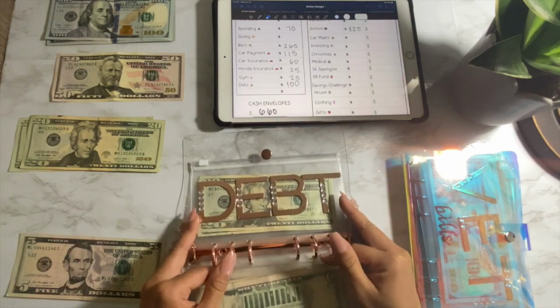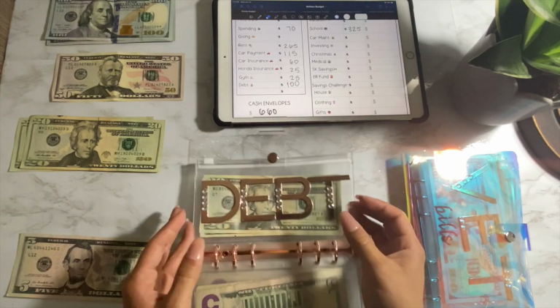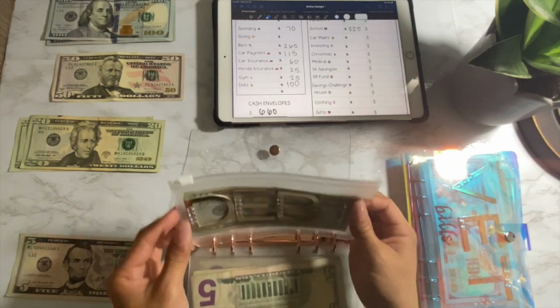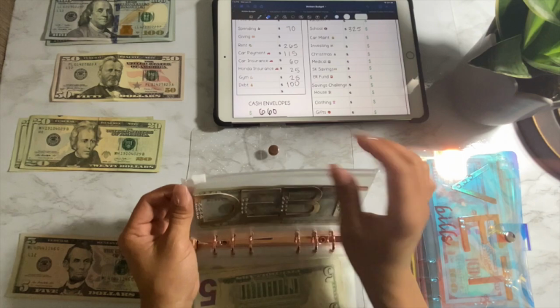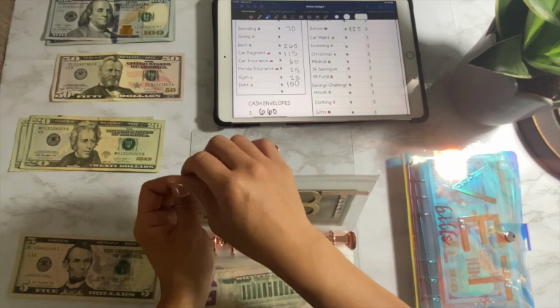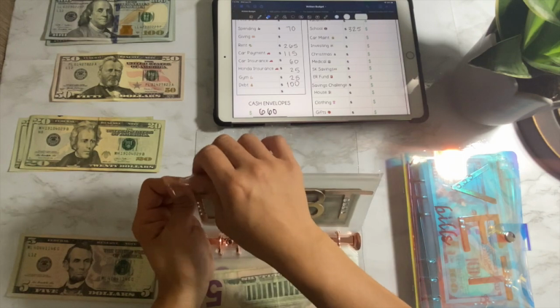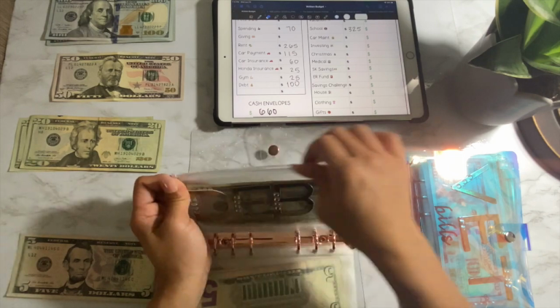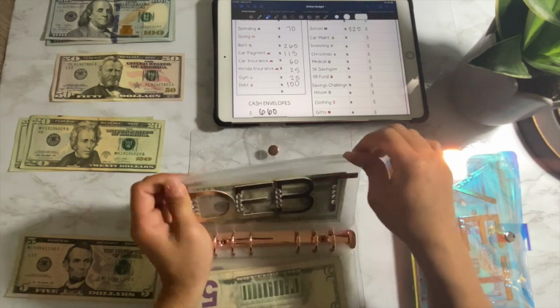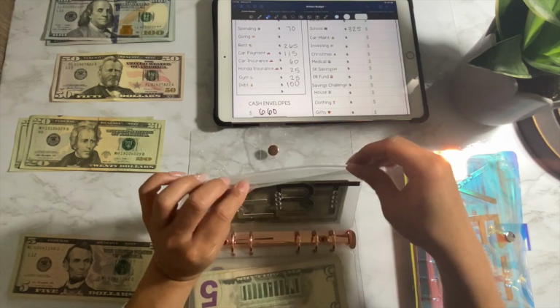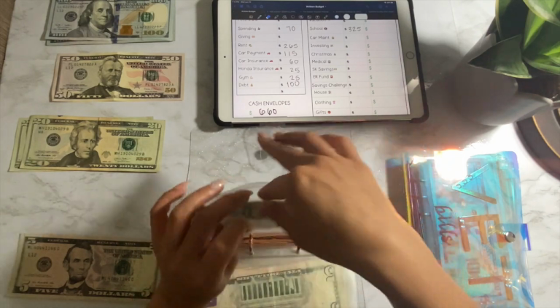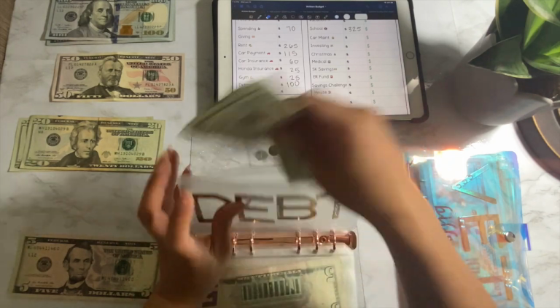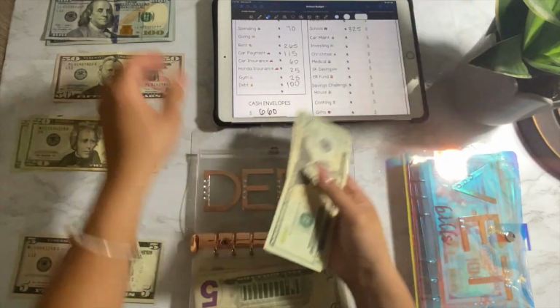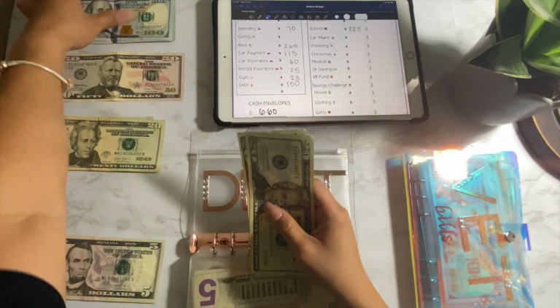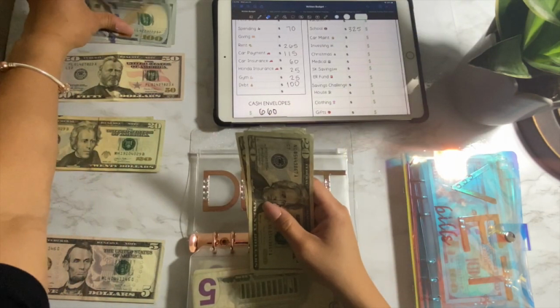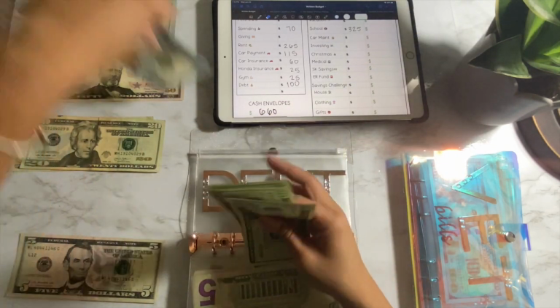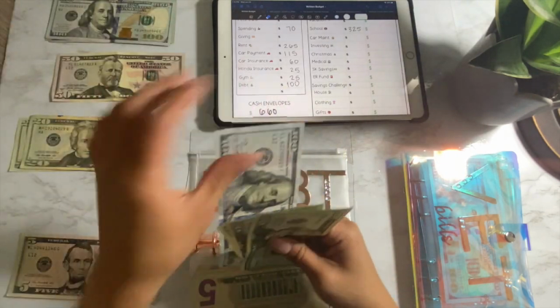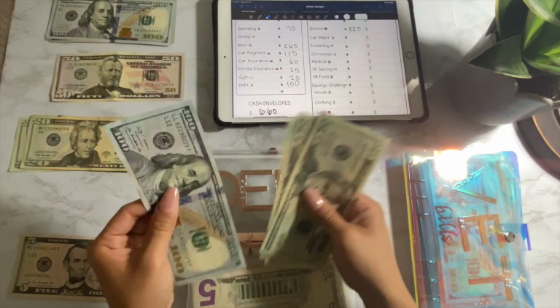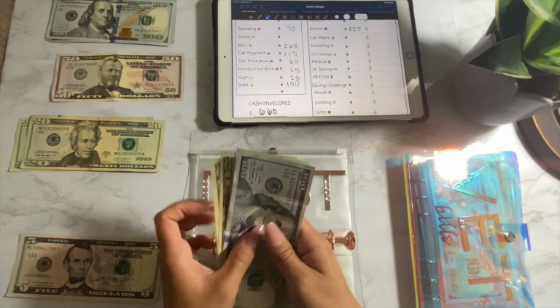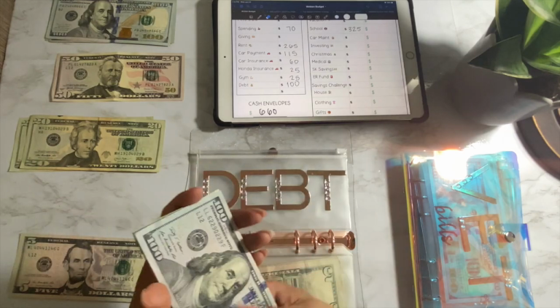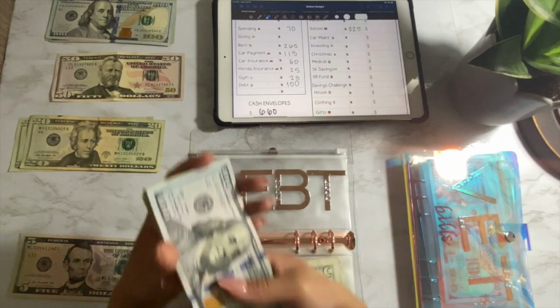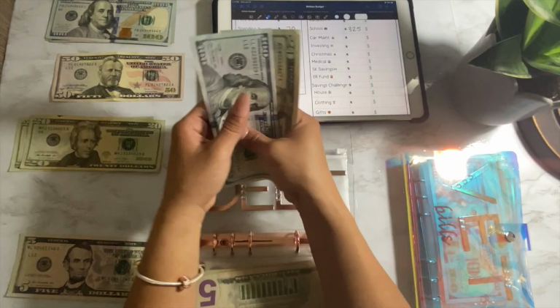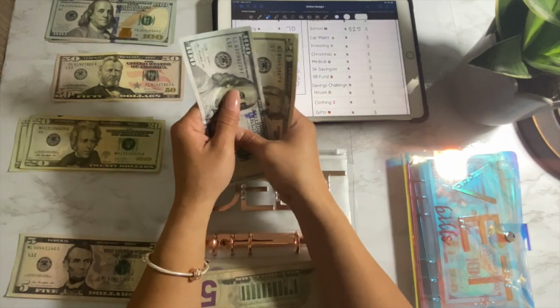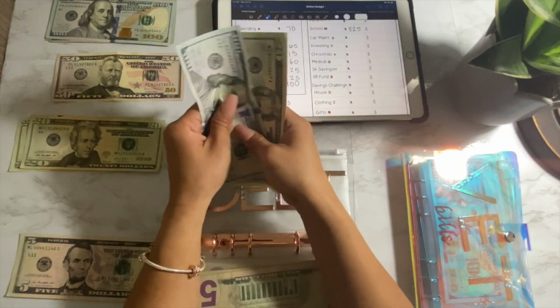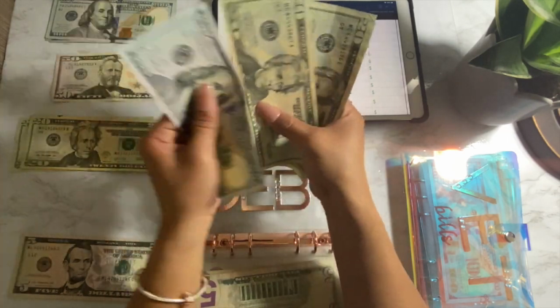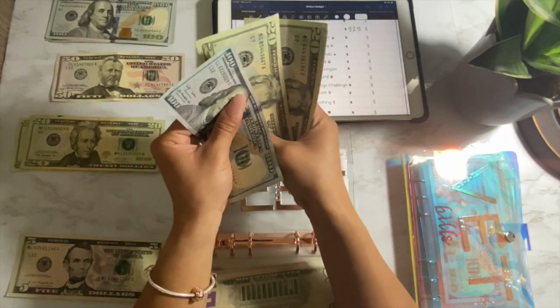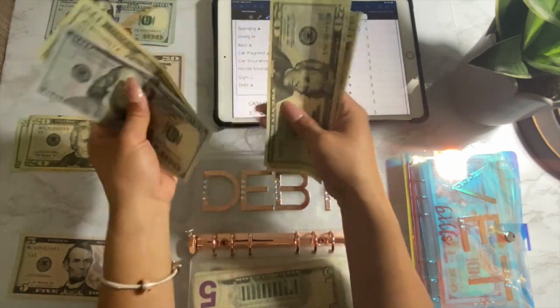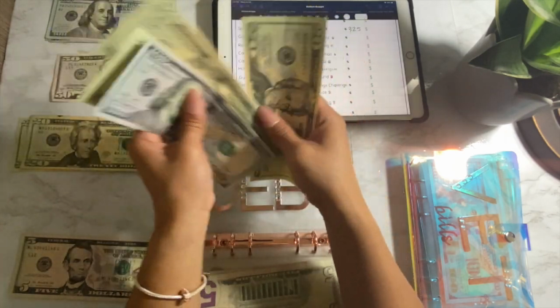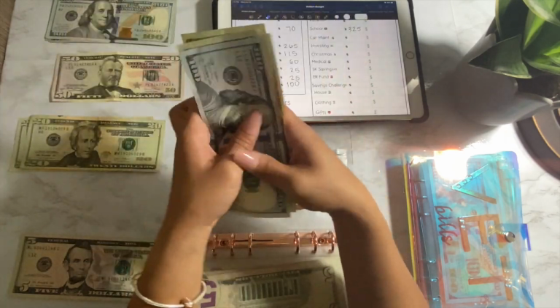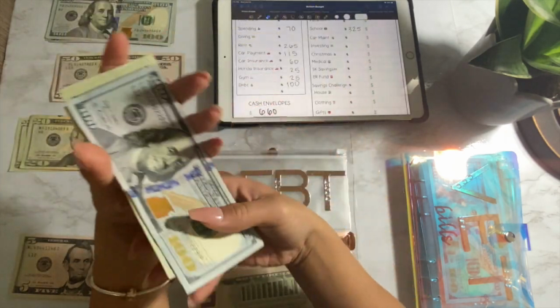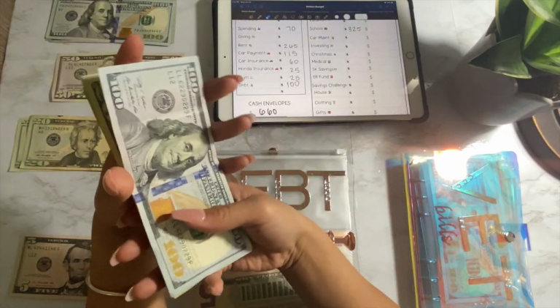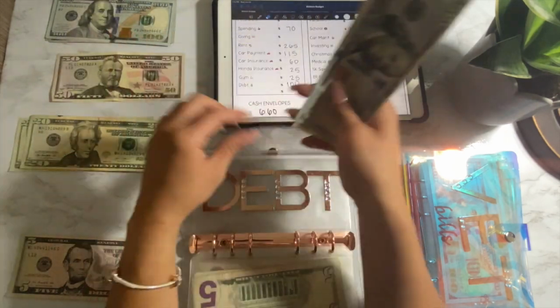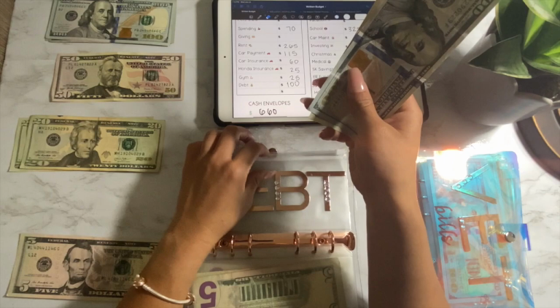Debt is getting $100. So we have $100 — $2, $4, $6, $160.